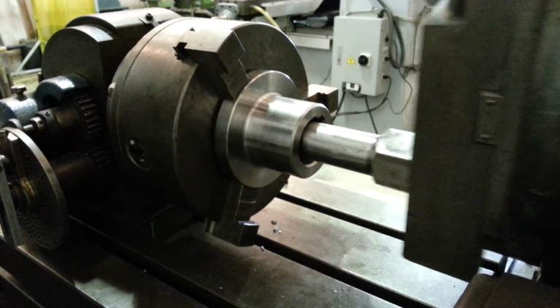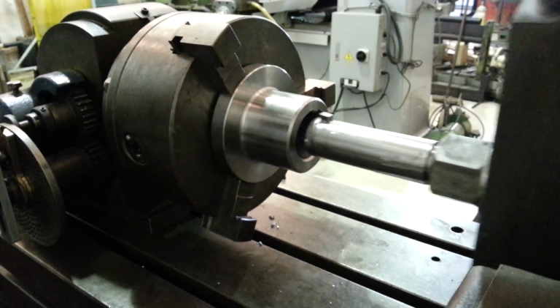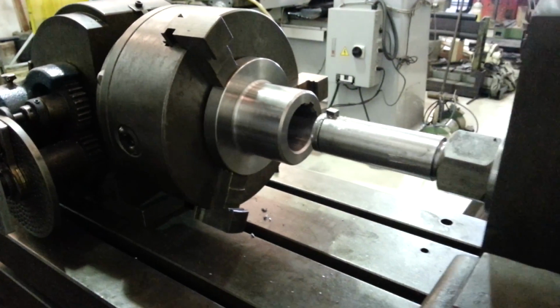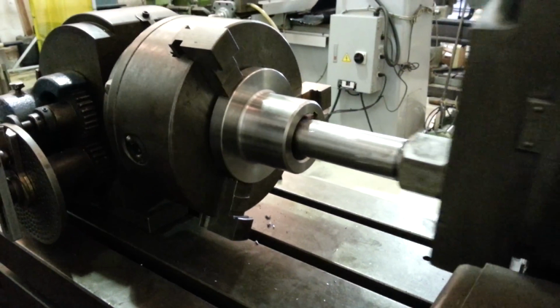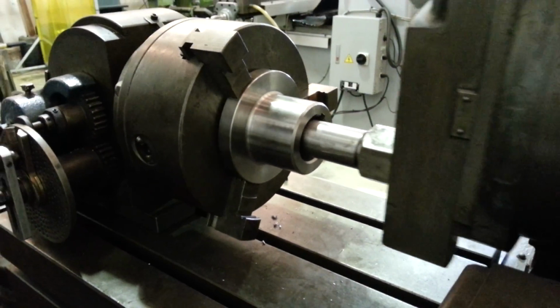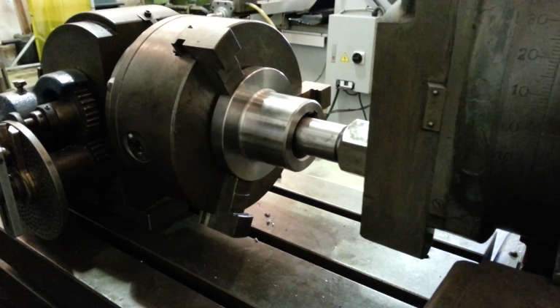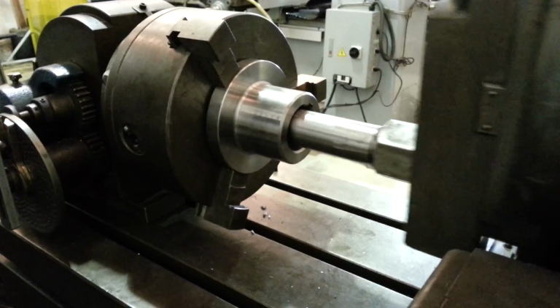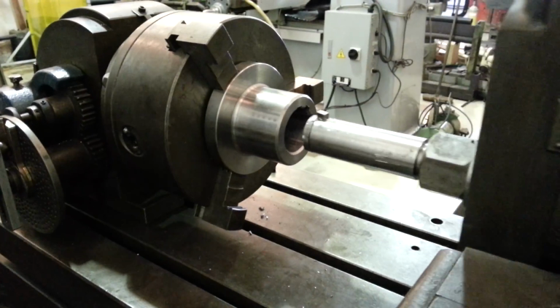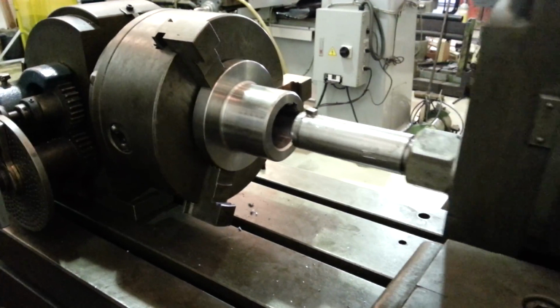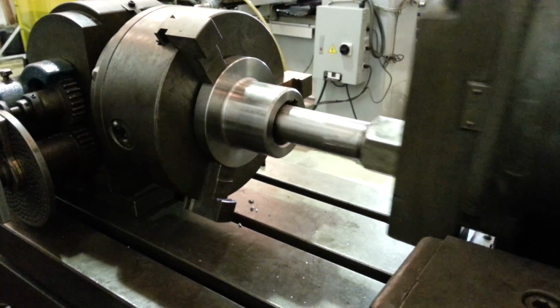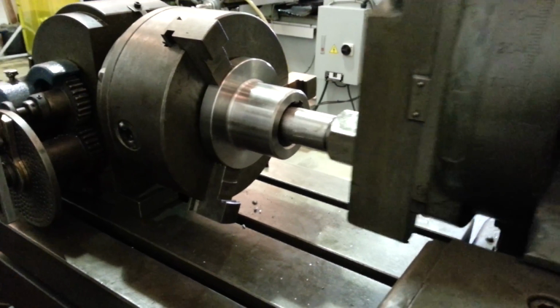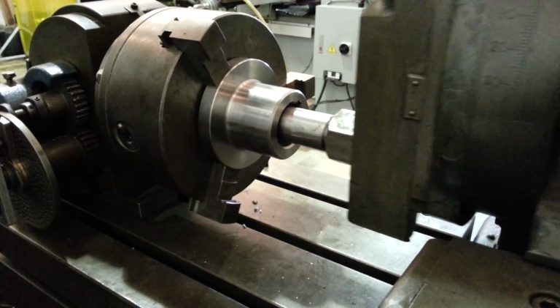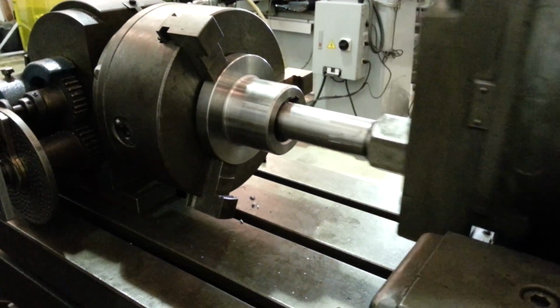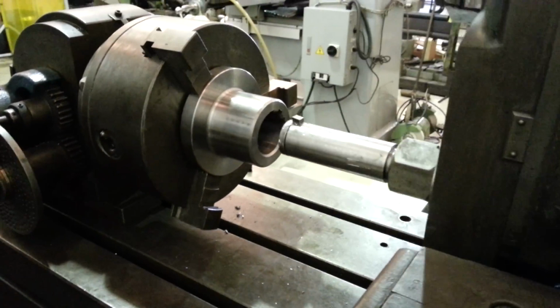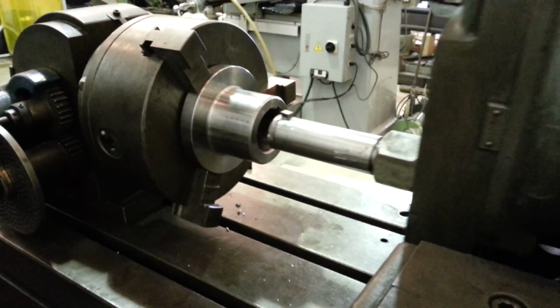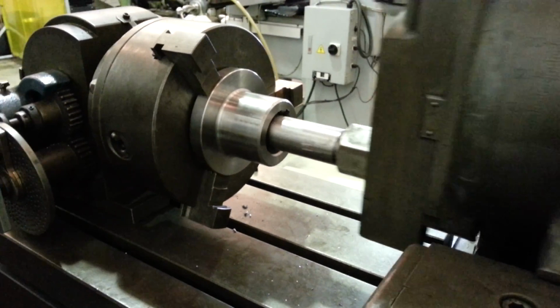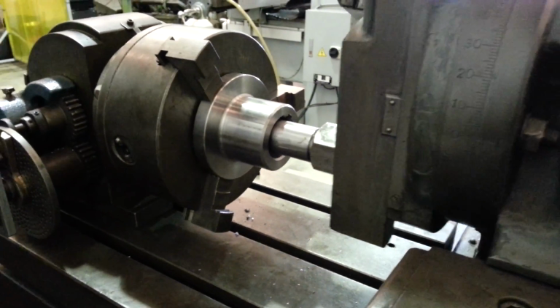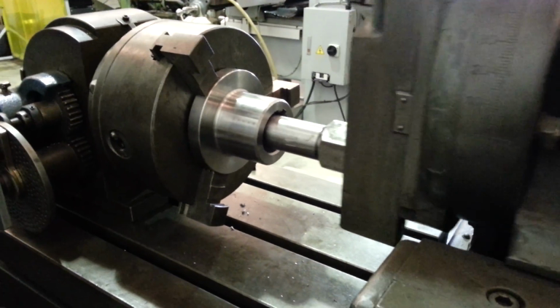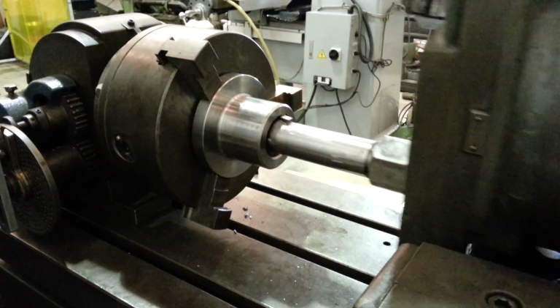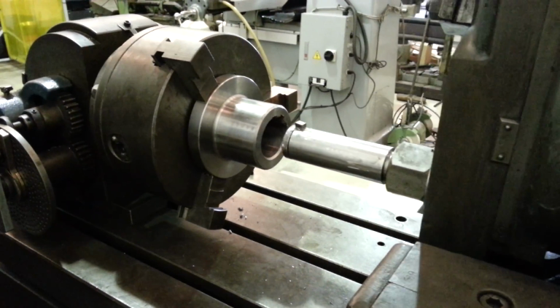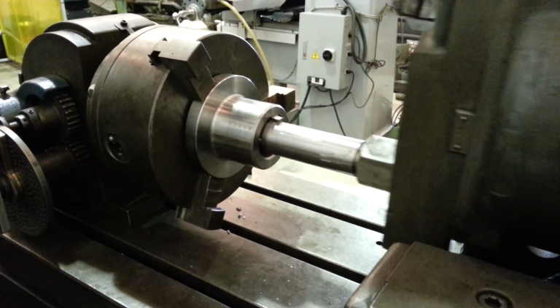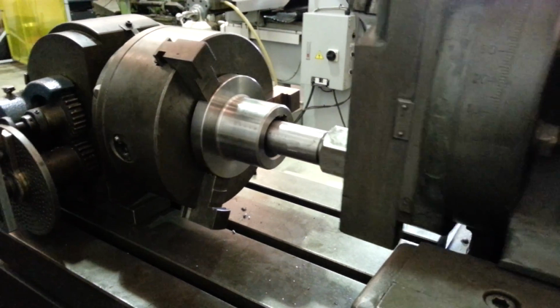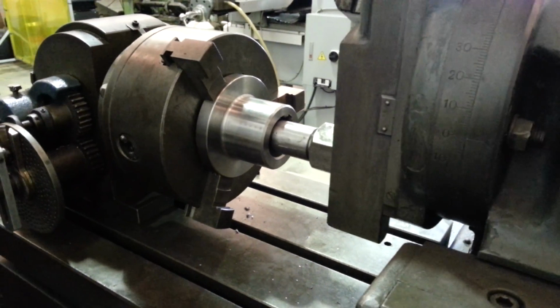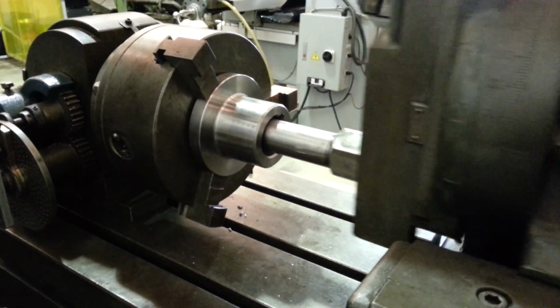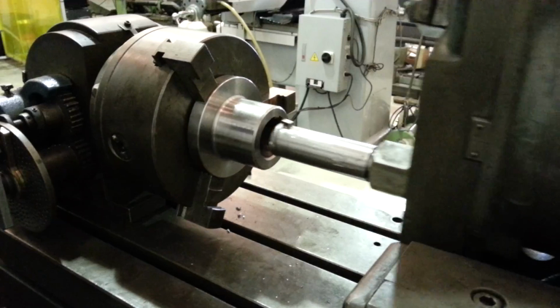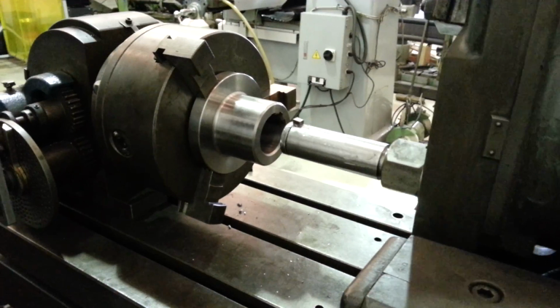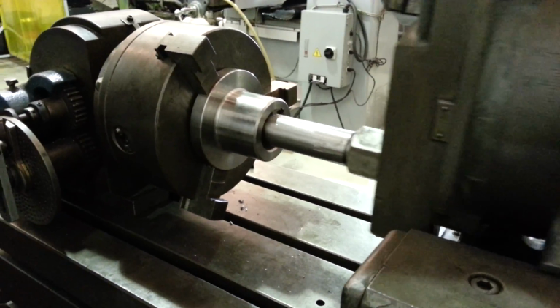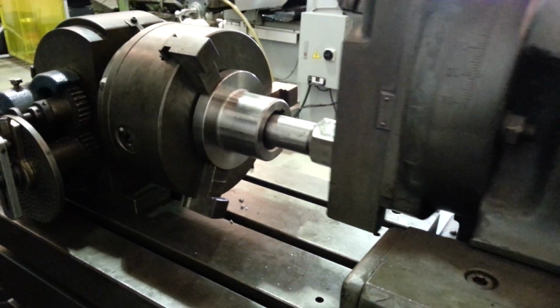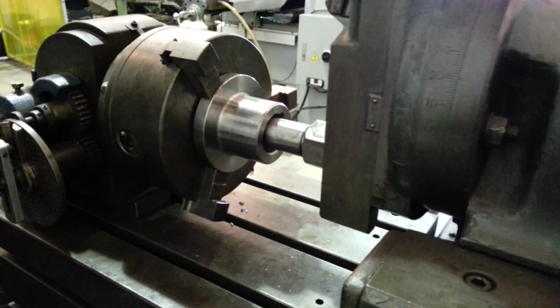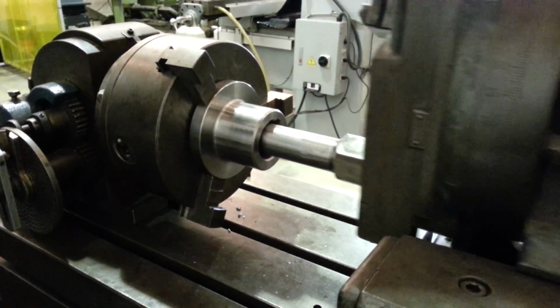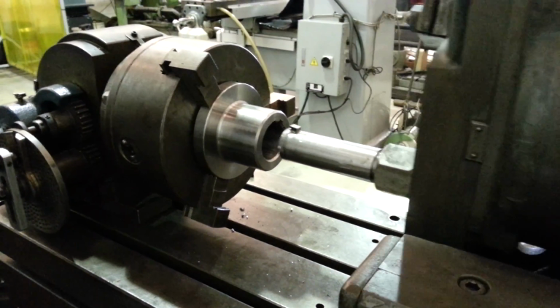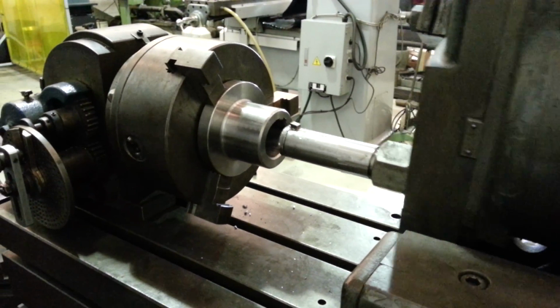We're cutting 10 splines on a 40-to-1 ratio driving head, therefore 4 full turns for every spline.